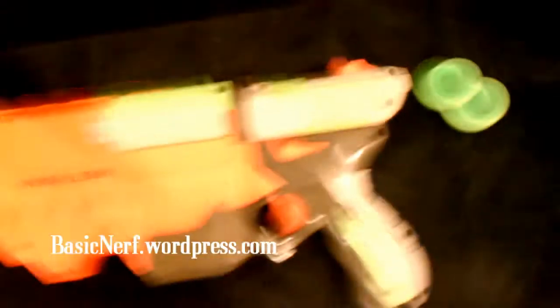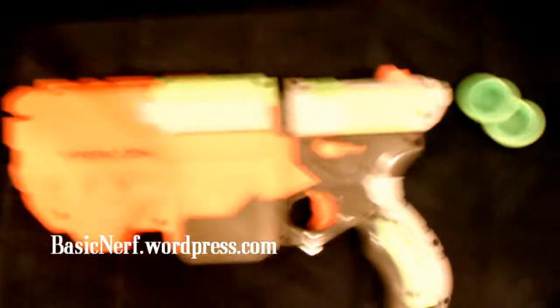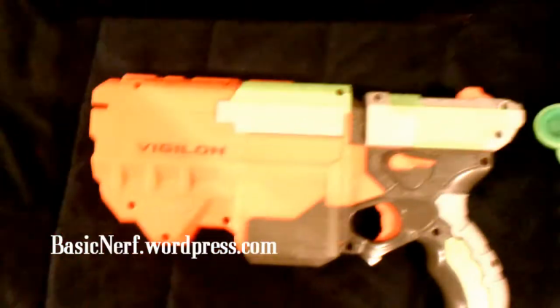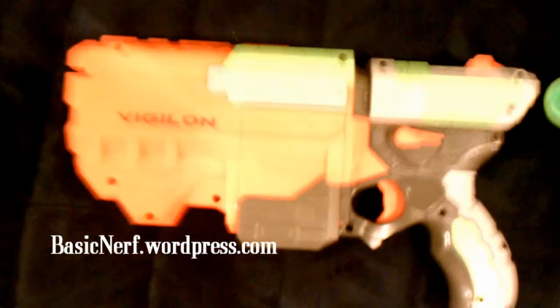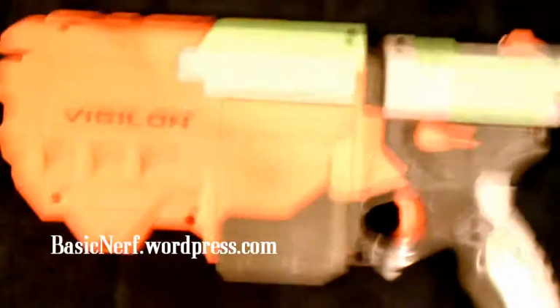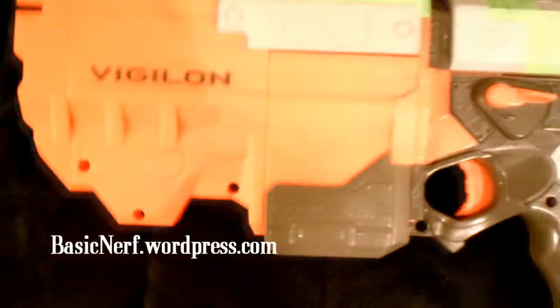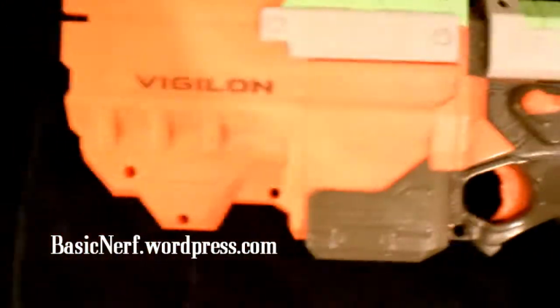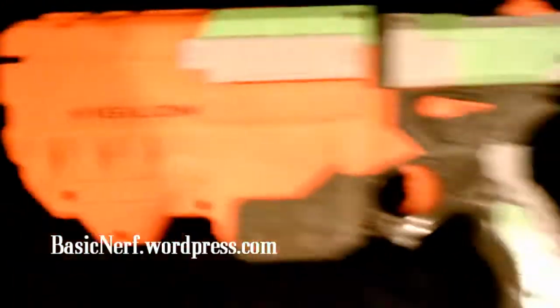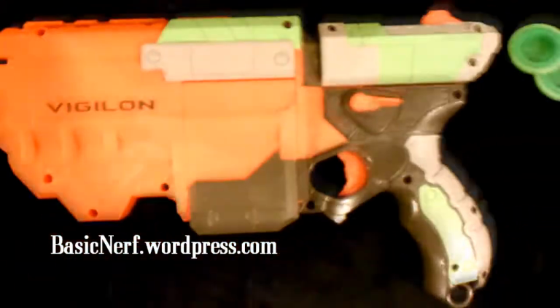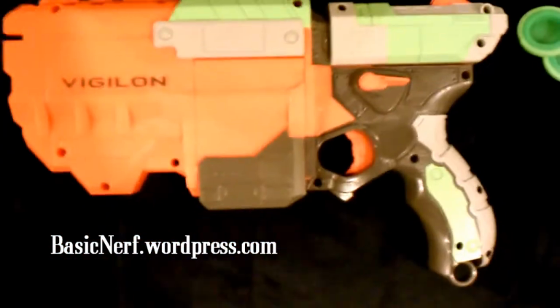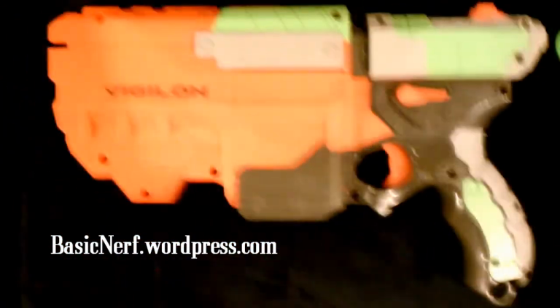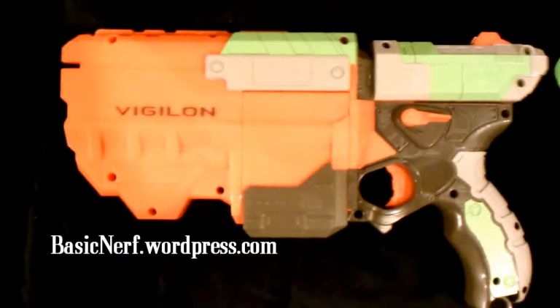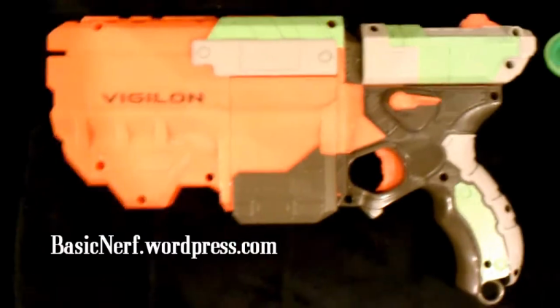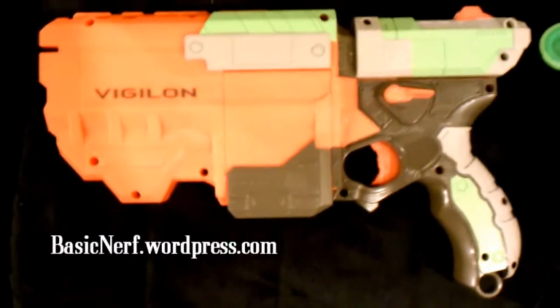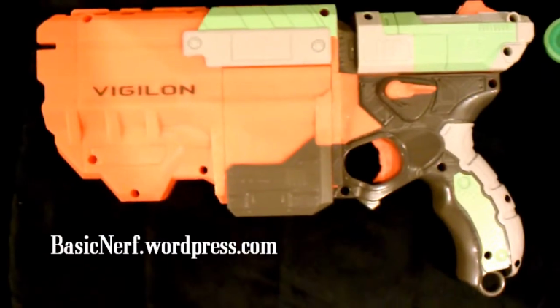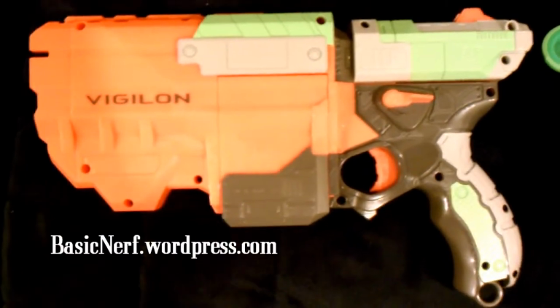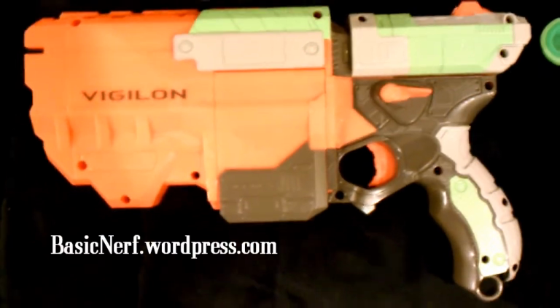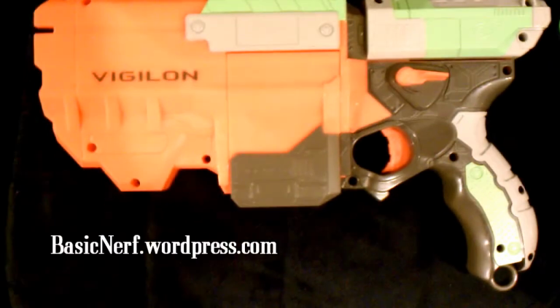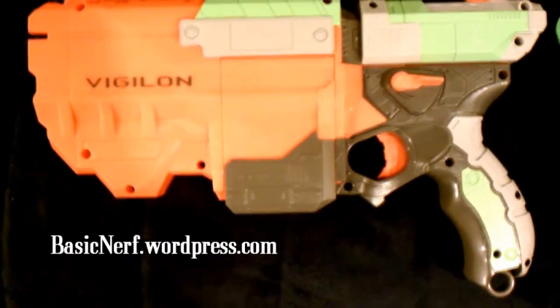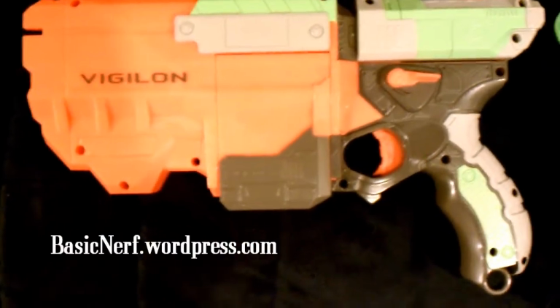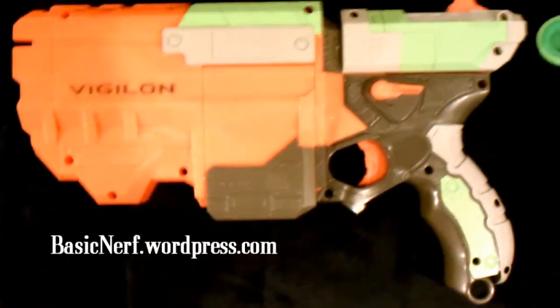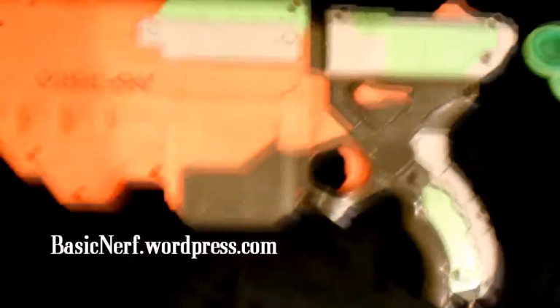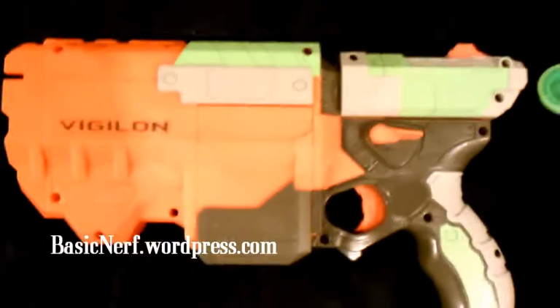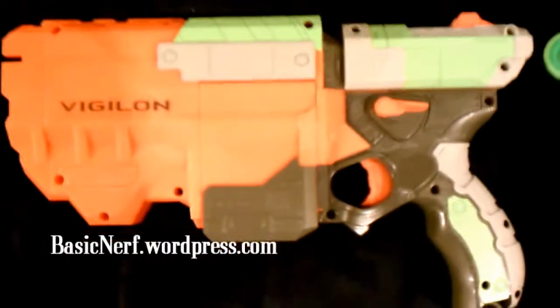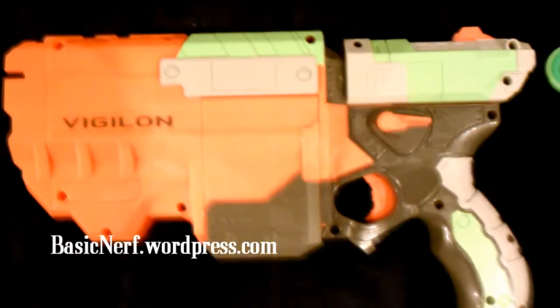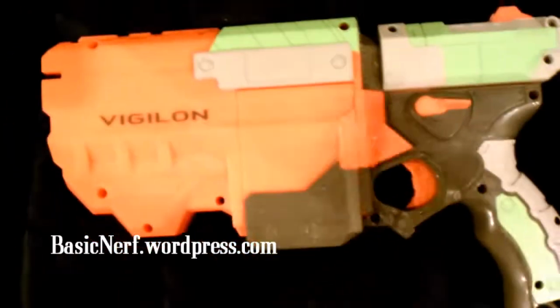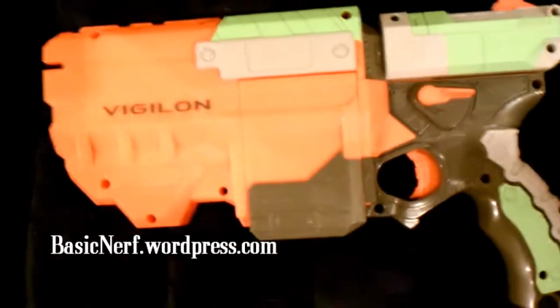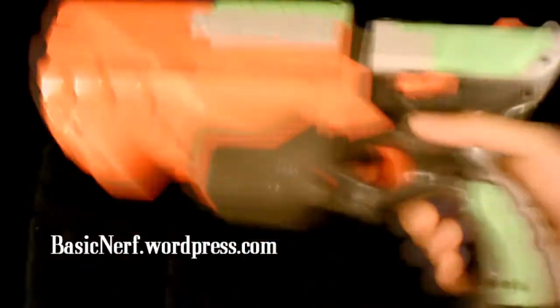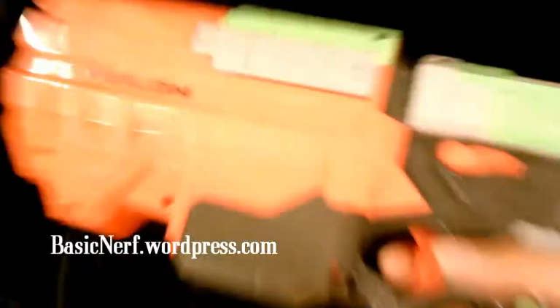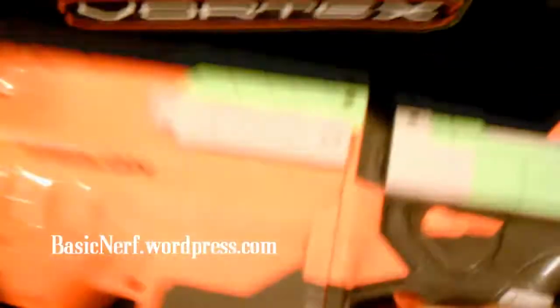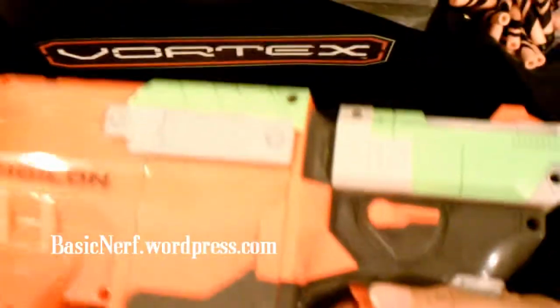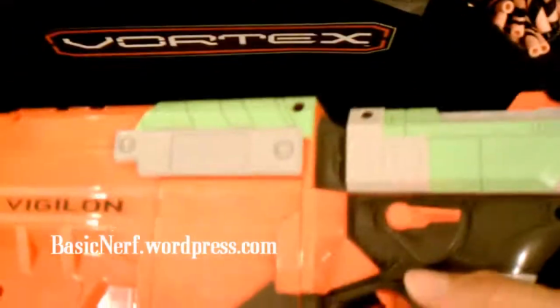Hey guys, BasicNerf here again. While I'm waiting for a video to render so I can upload it, just some details on the Vigilon so far. It's pretty hefty — by Recon size, I'd say.